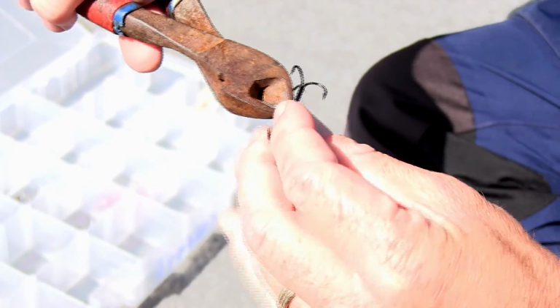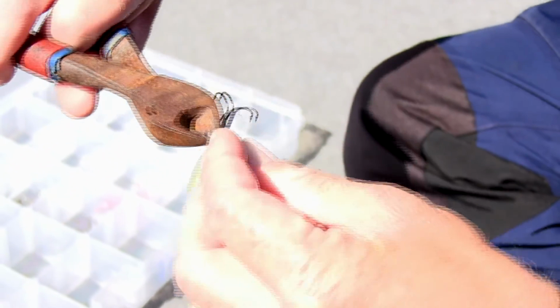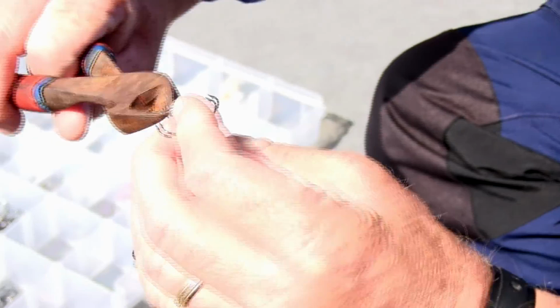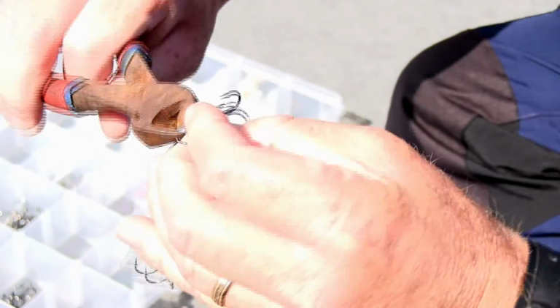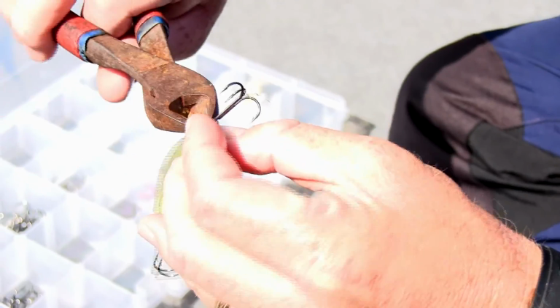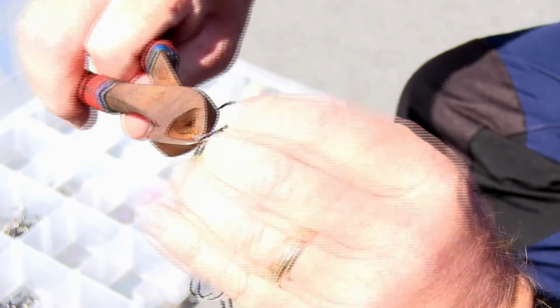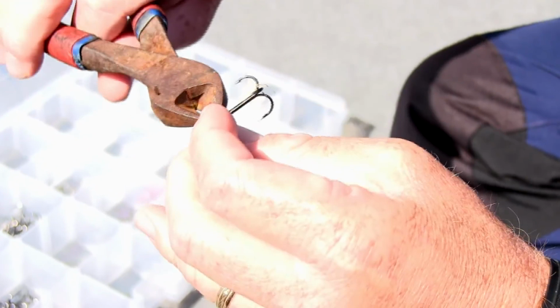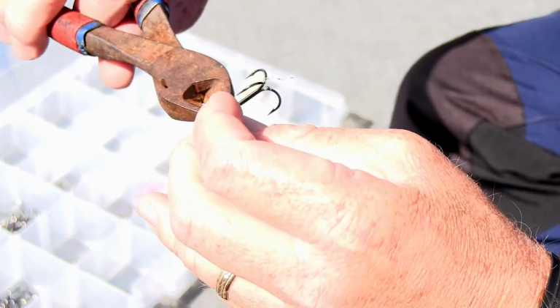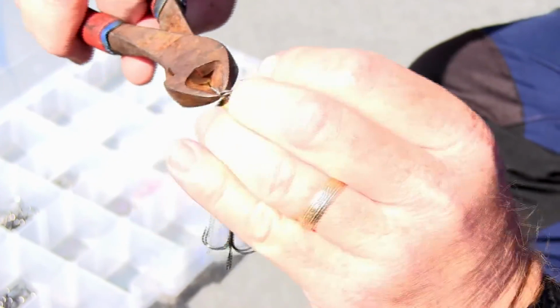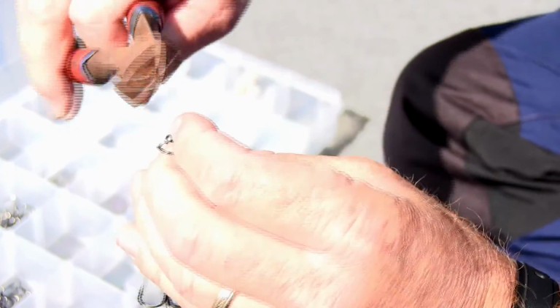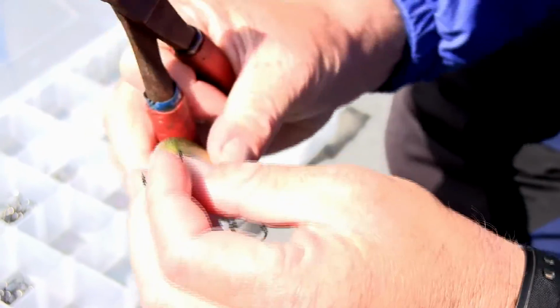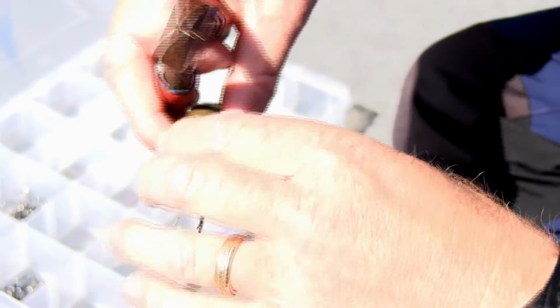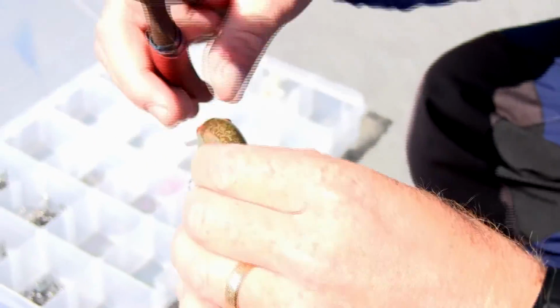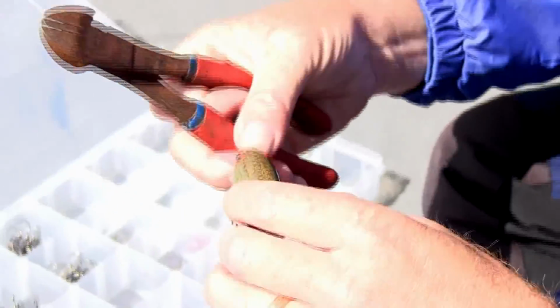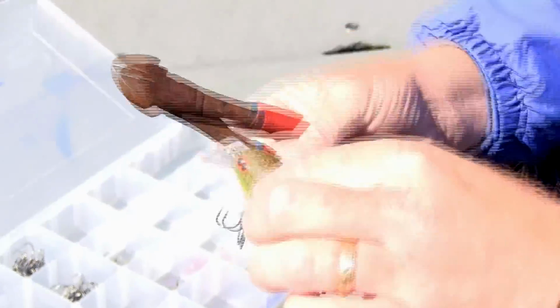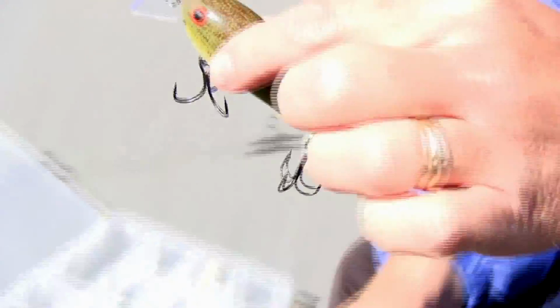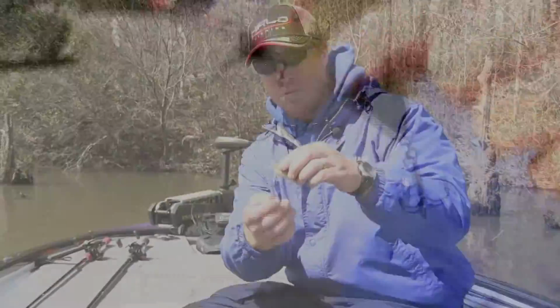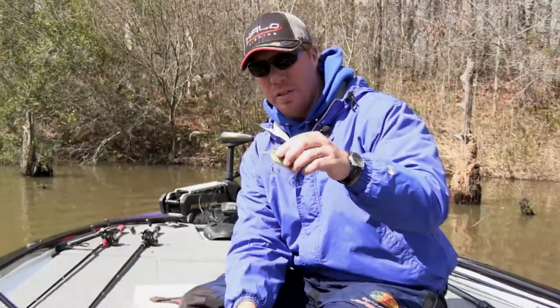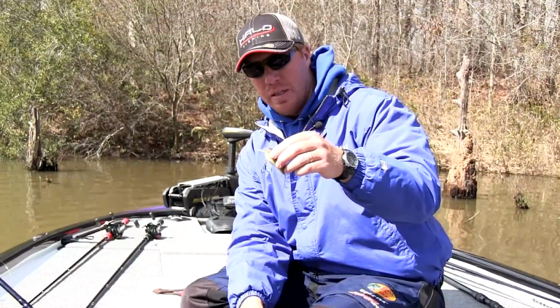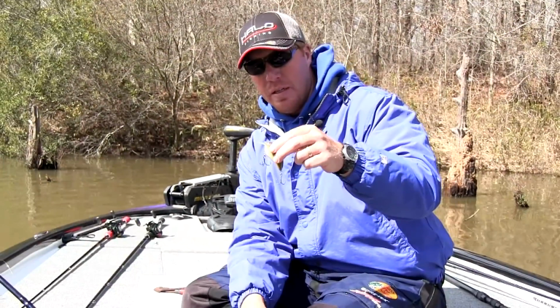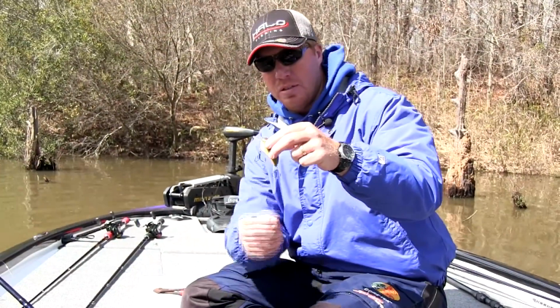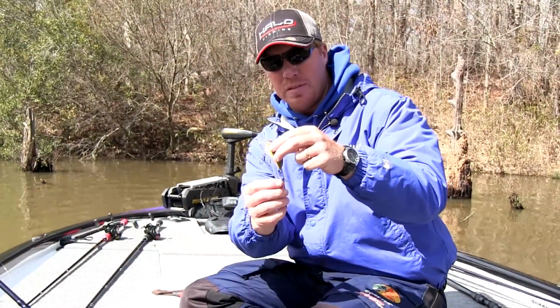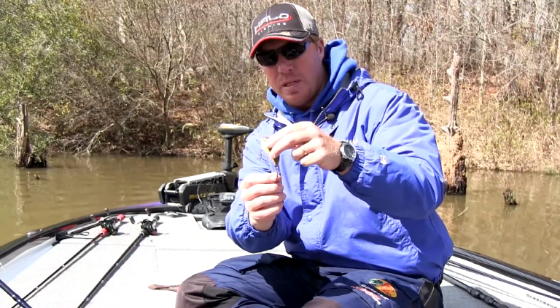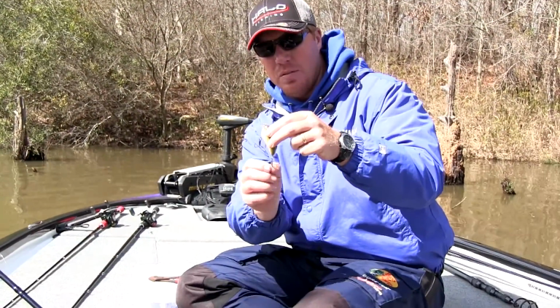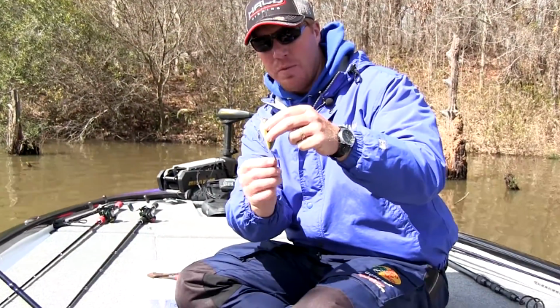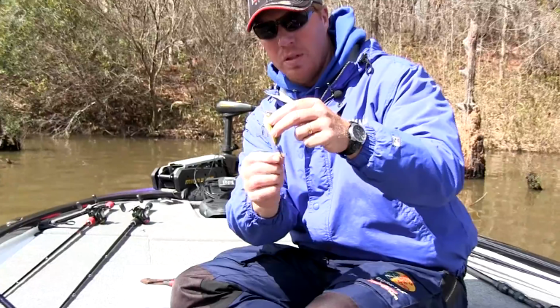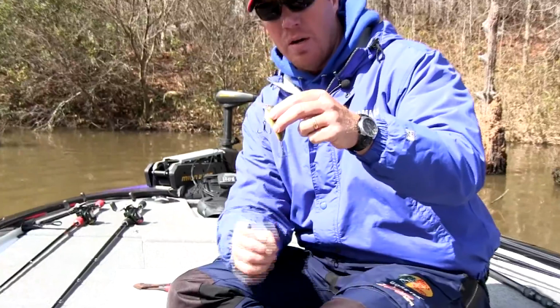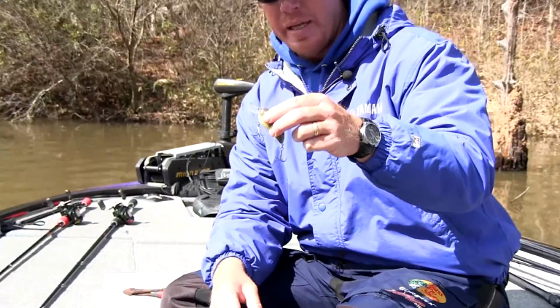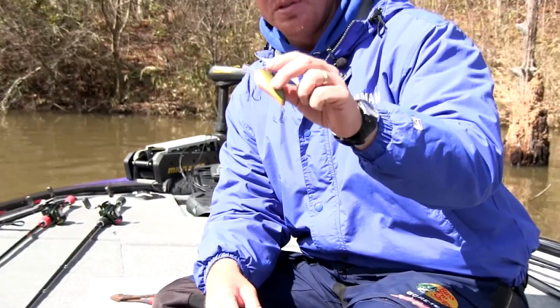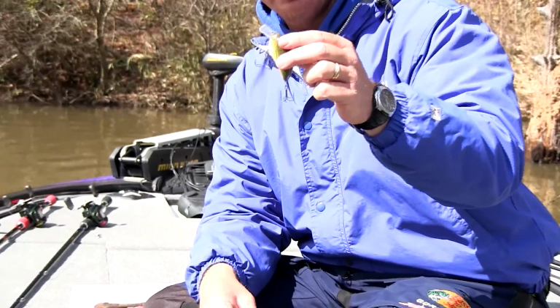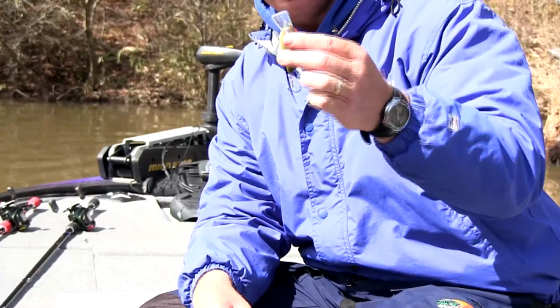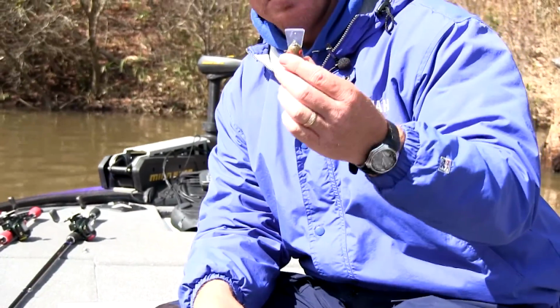A lot of times it's up to you, getting a feel for the type of bite you're getting and deciding what hooks to use. What I've done is got the best of both worlds — I put a KVD wide gap hook on the front and a 2x Gamakatsu number four on the back. I'm going to try that for a while and see what happens.